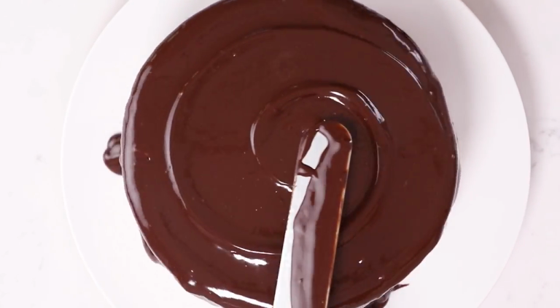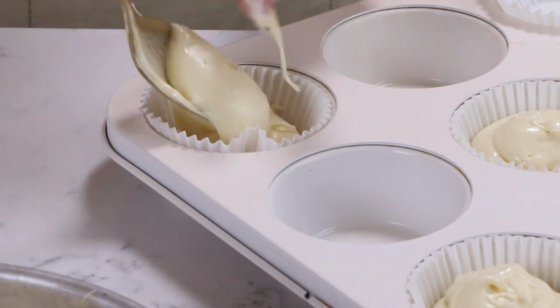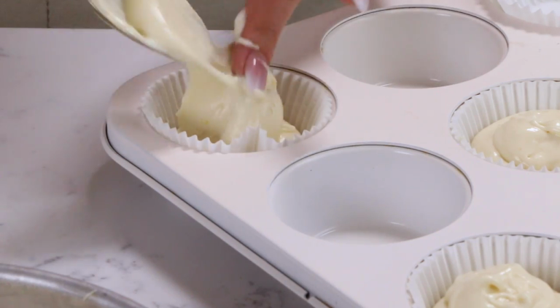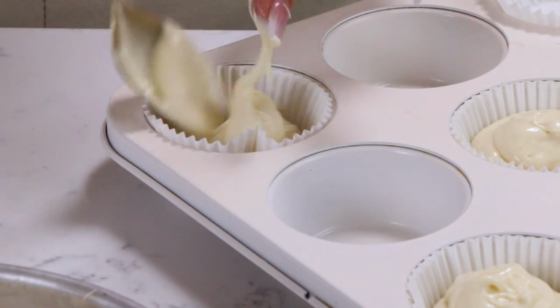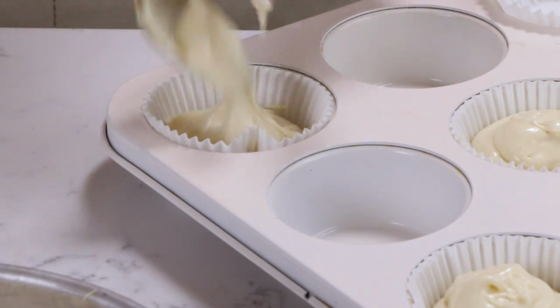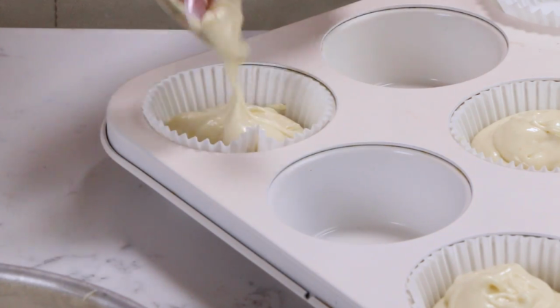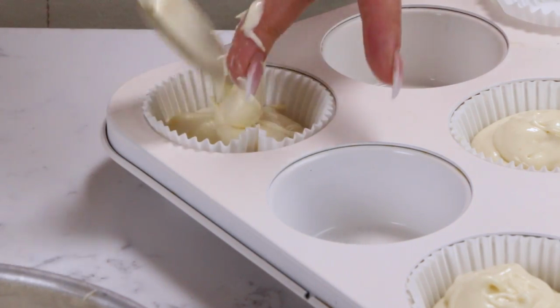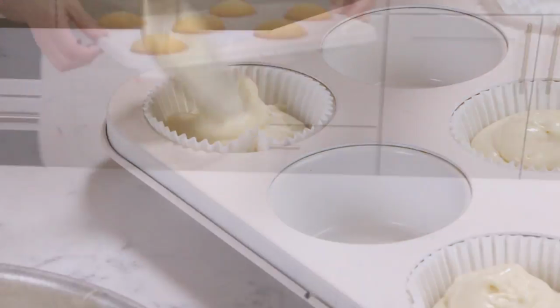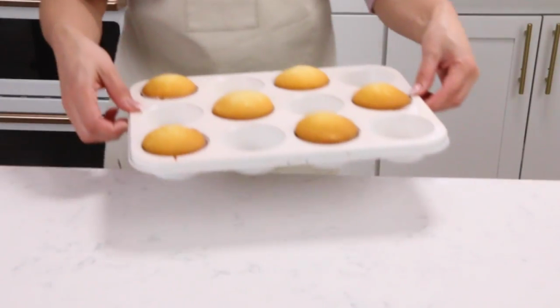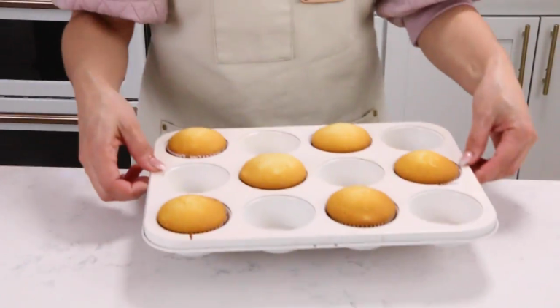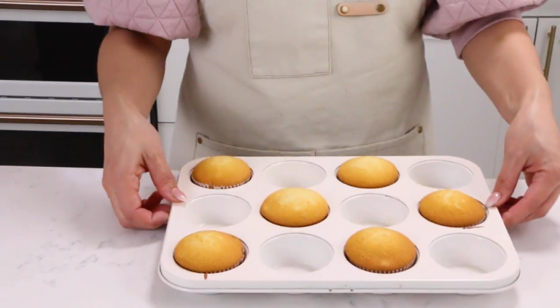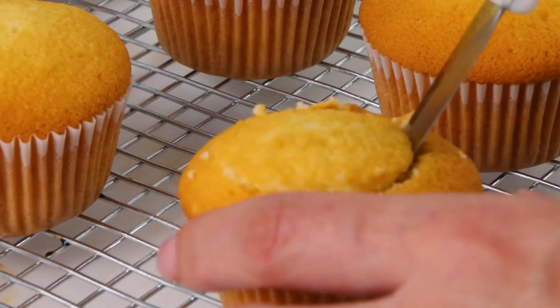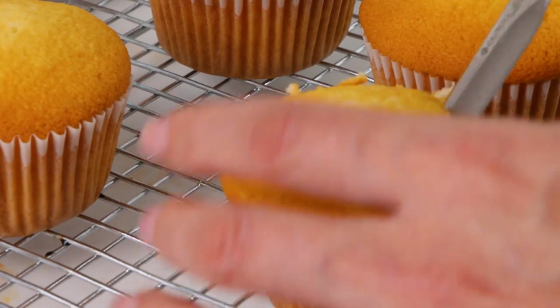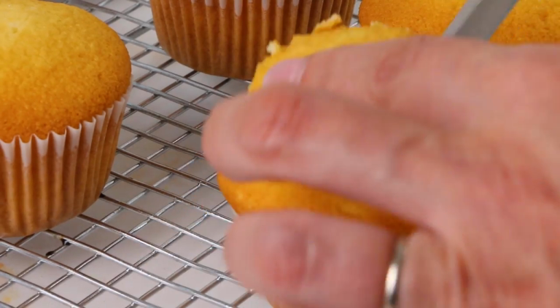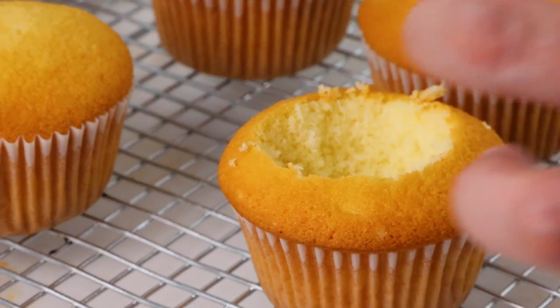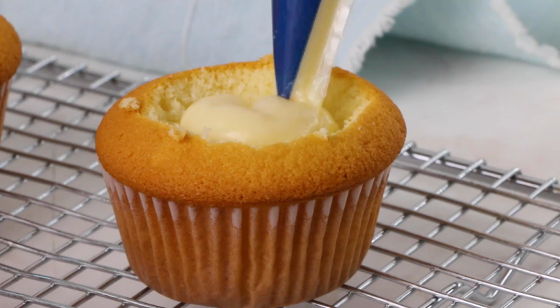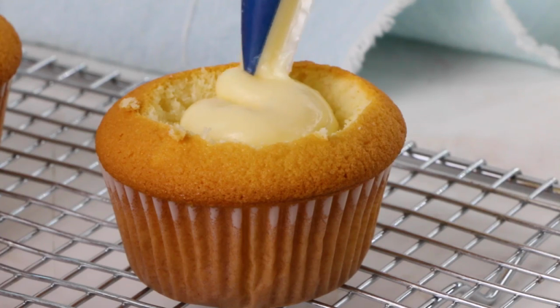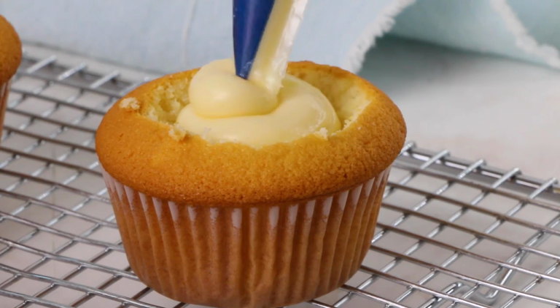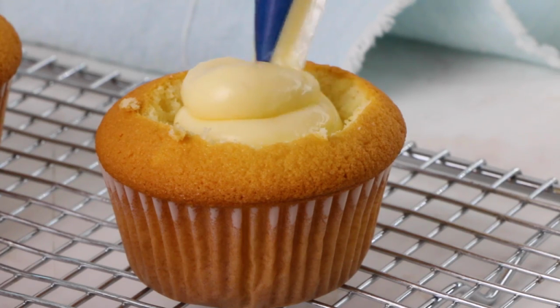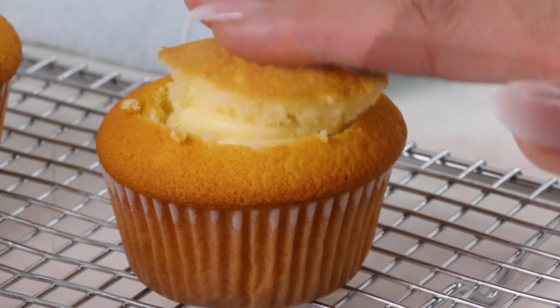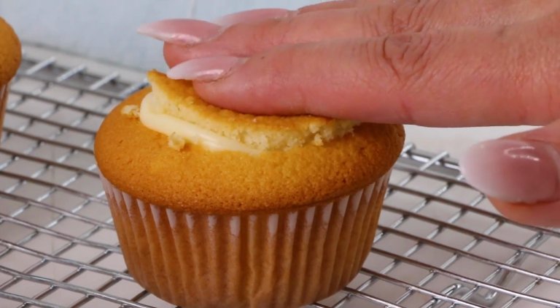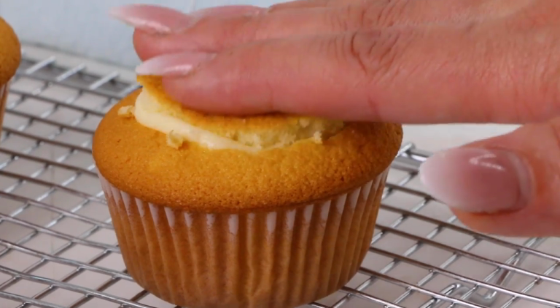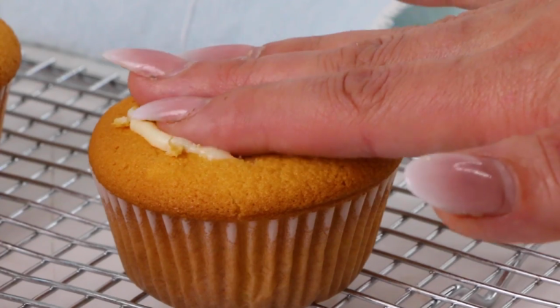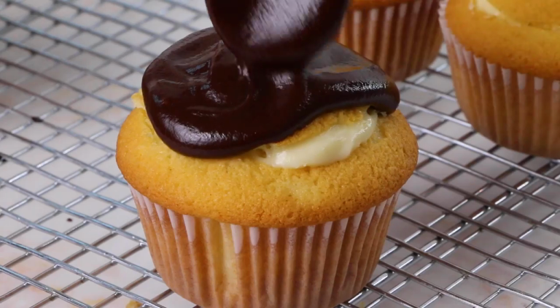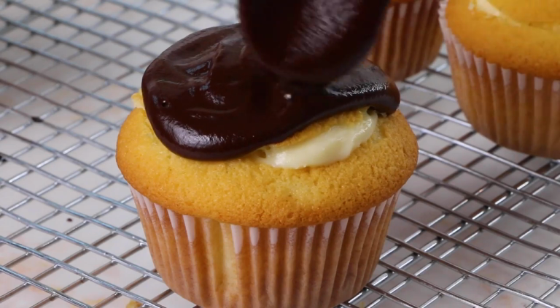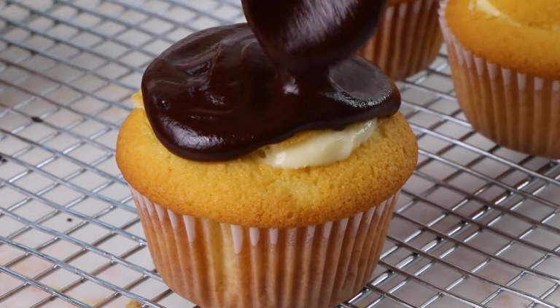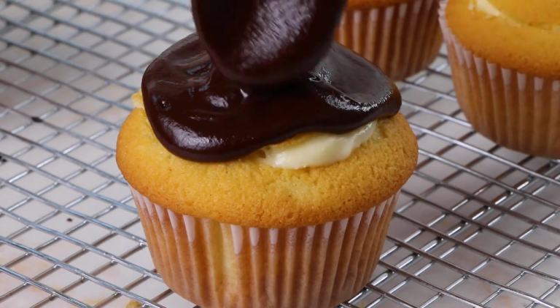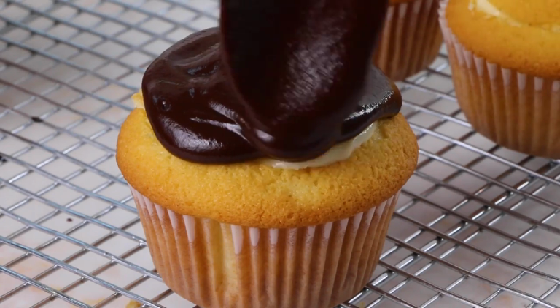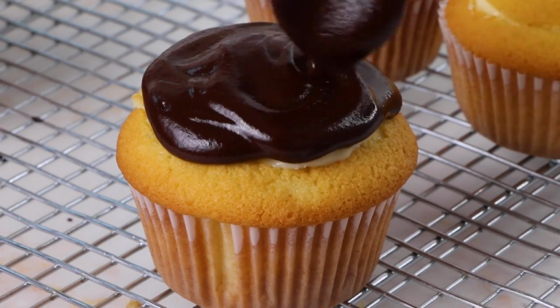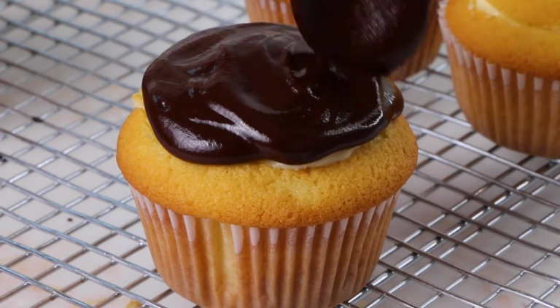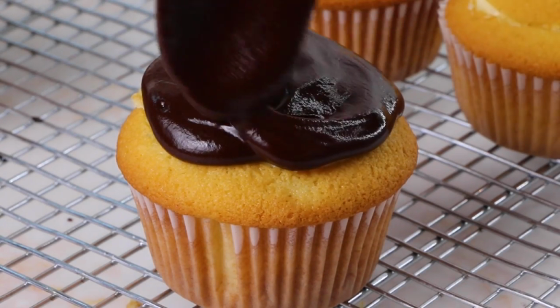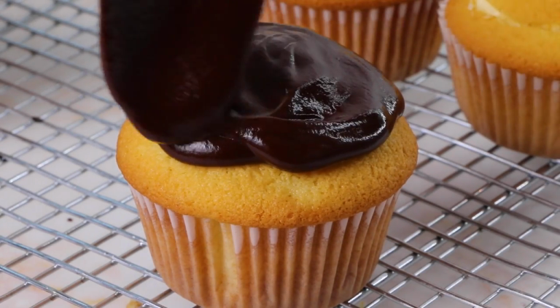You can also make cupcakes with this cake batter. They bake up beautifully with nice golden domes — you don't have to change the recipe at all, and you can make little tiny Boston cream pie cupcakes. I baked mine for about 15 minutes at 350 degrees.